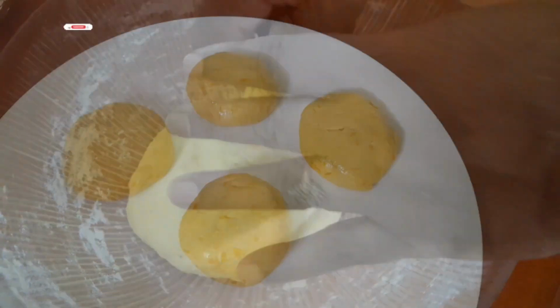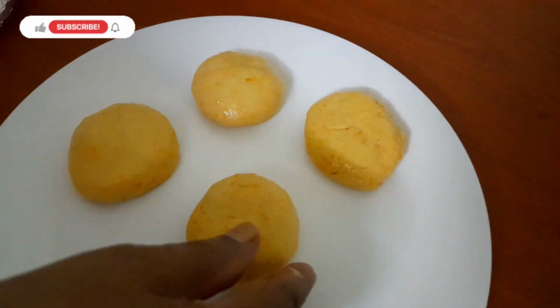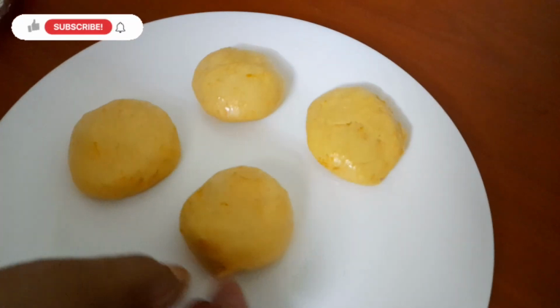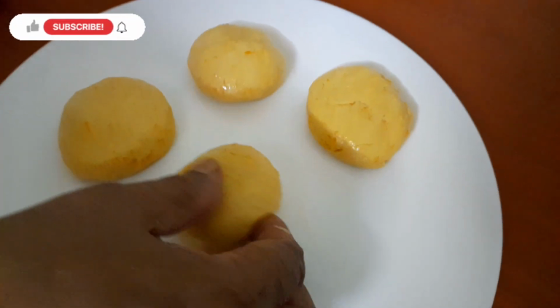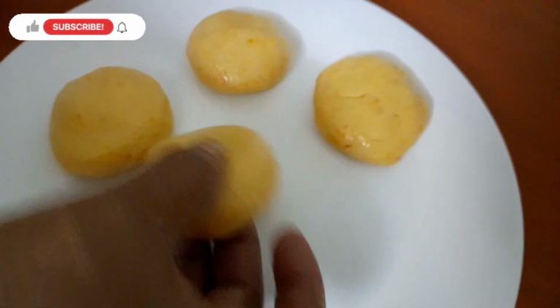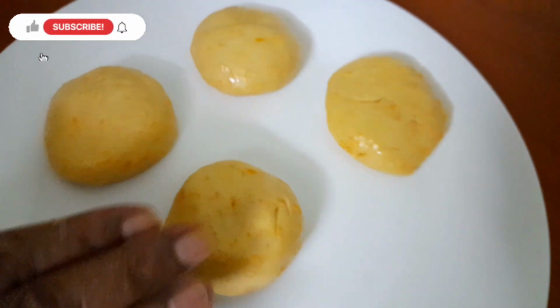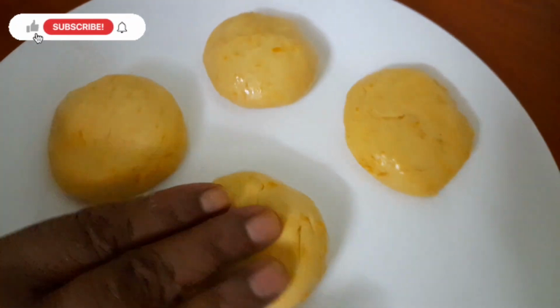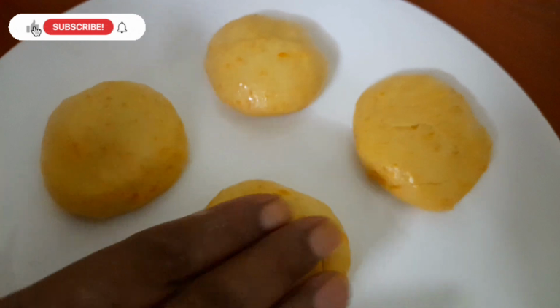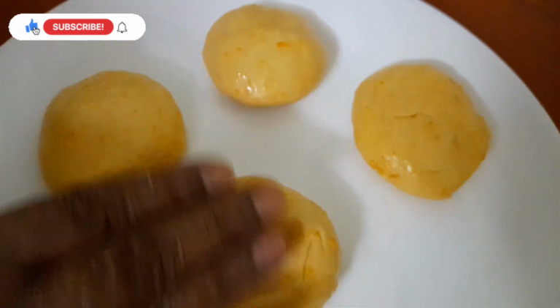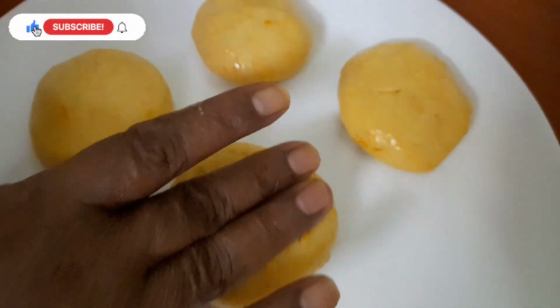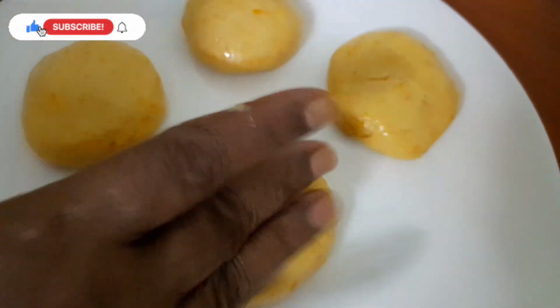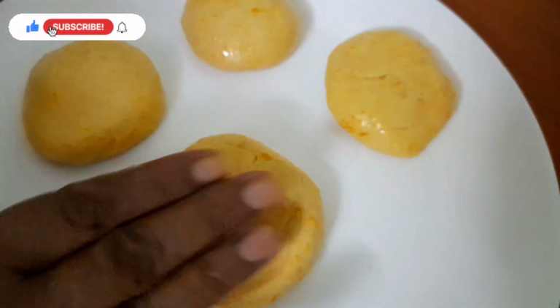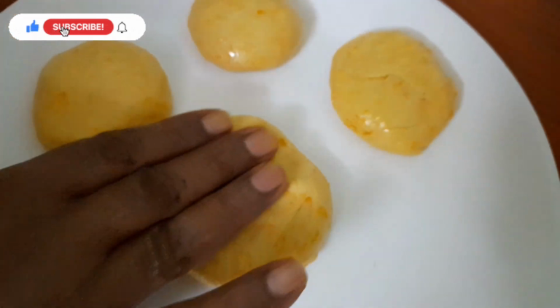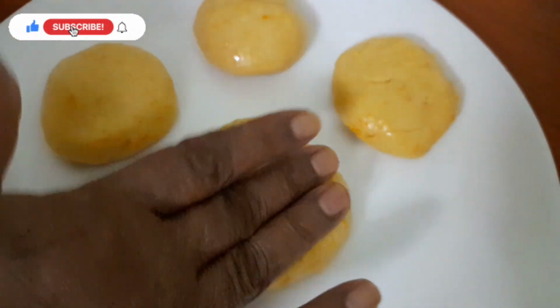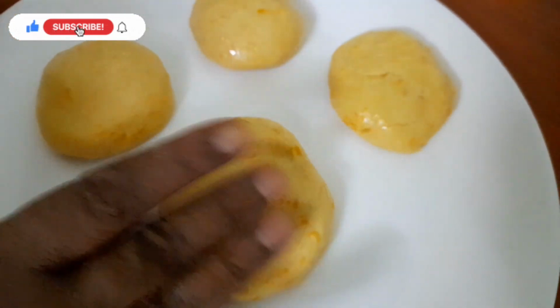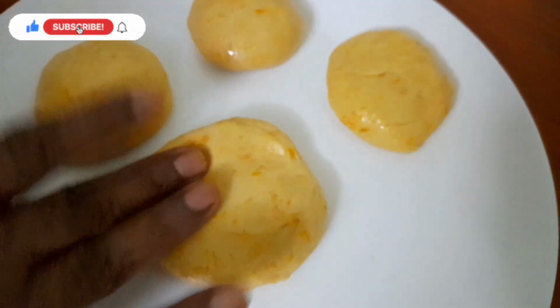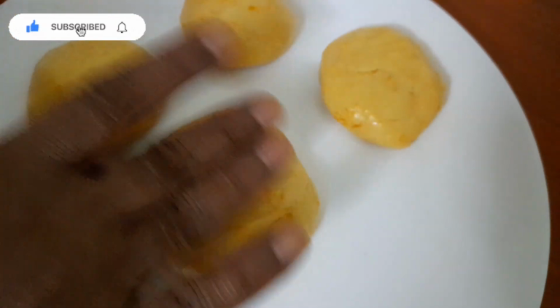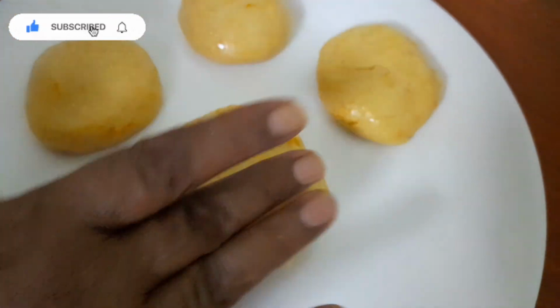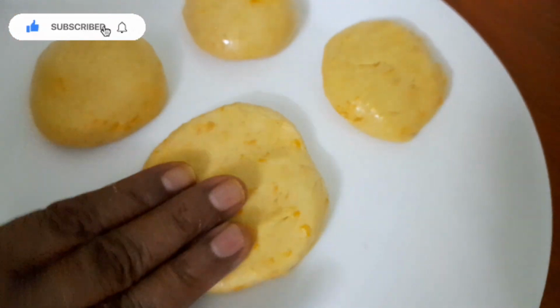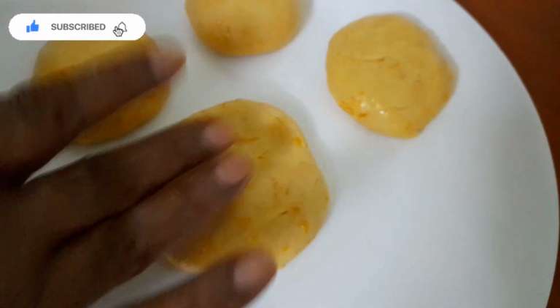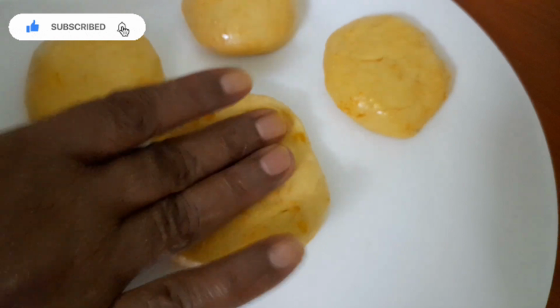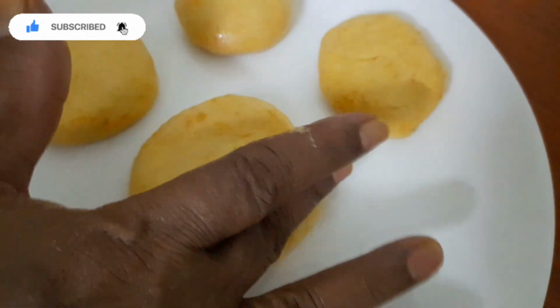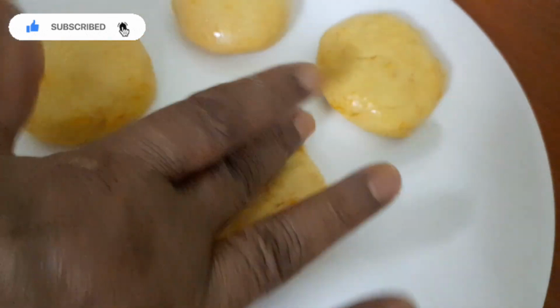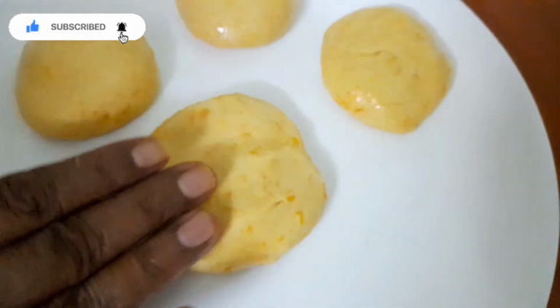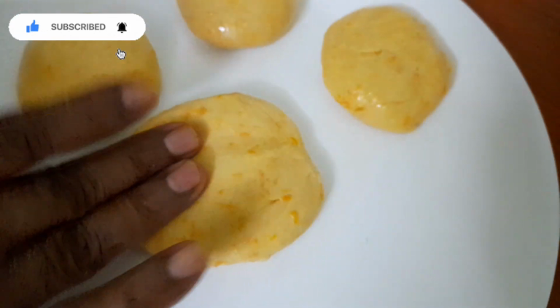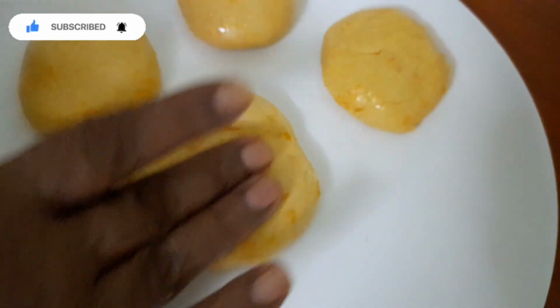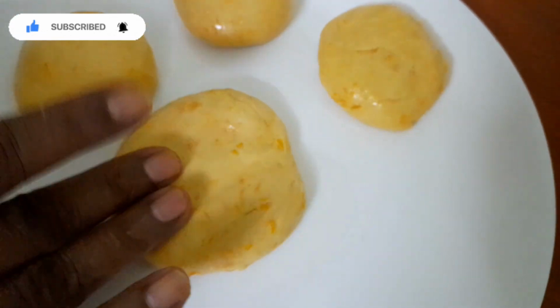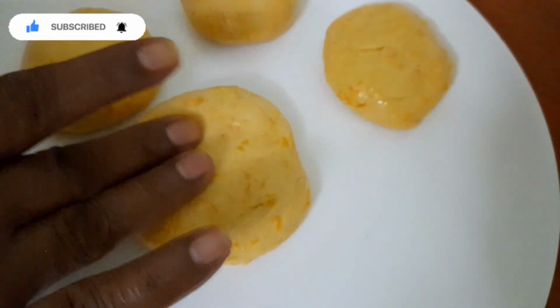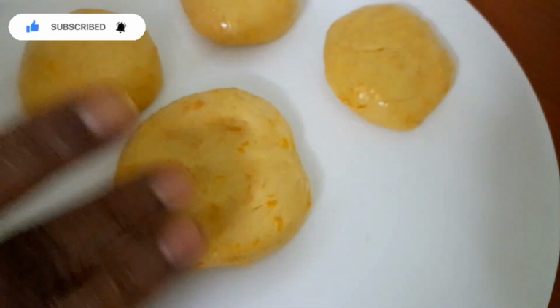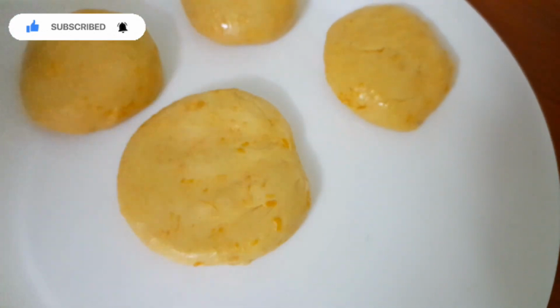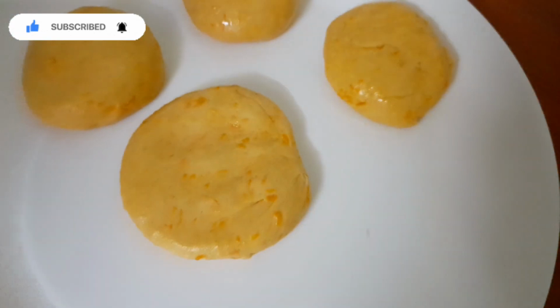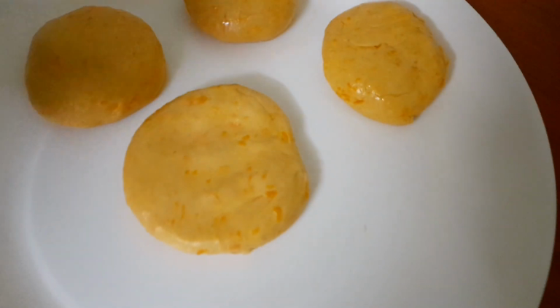Now we have to put a little bit of water on our hands and put it on our hands.